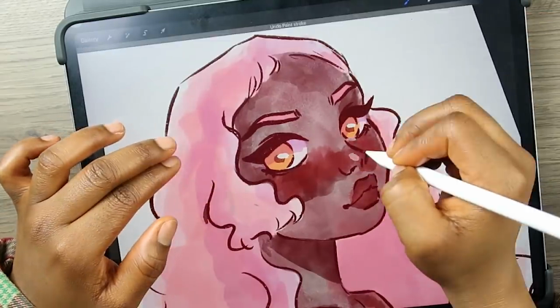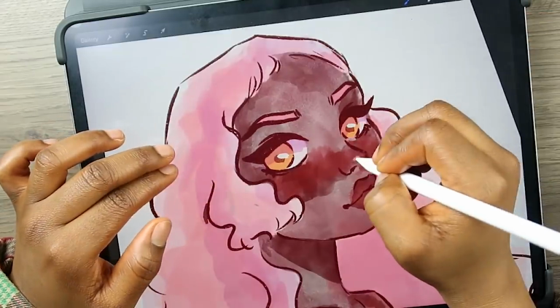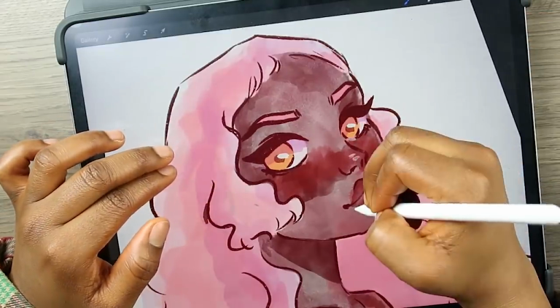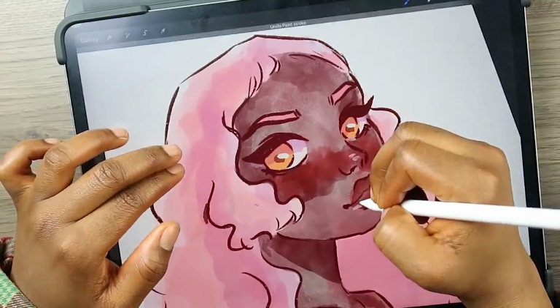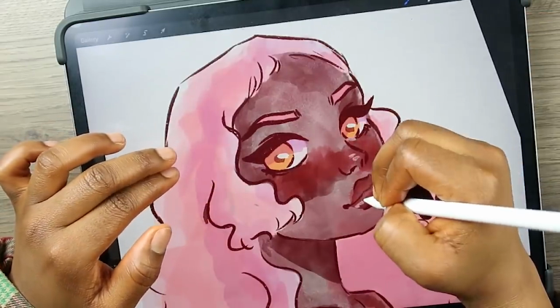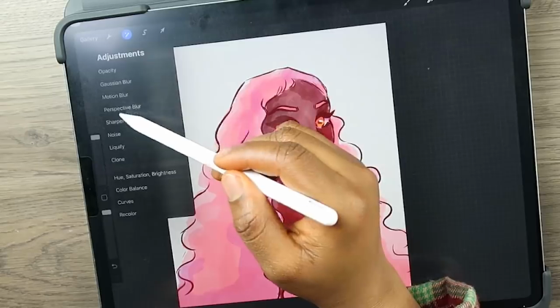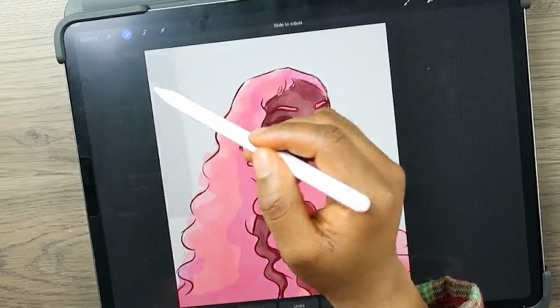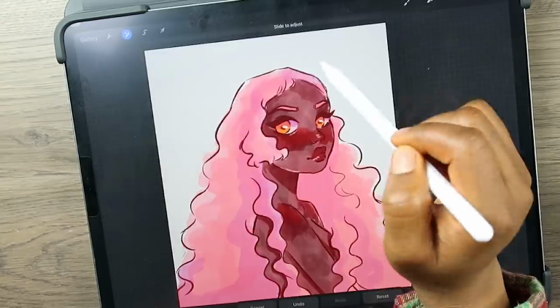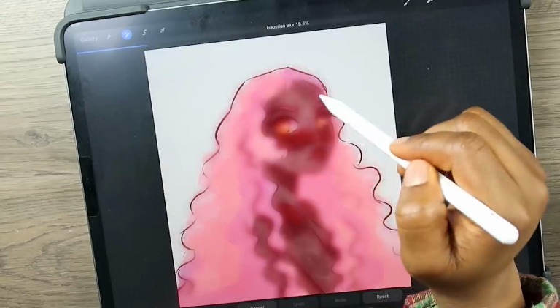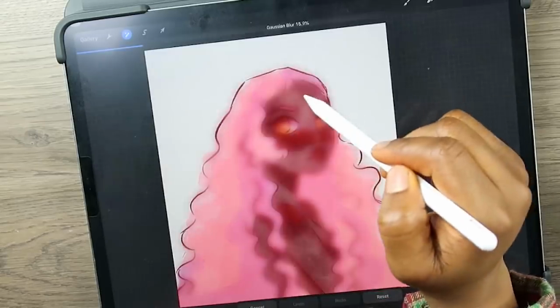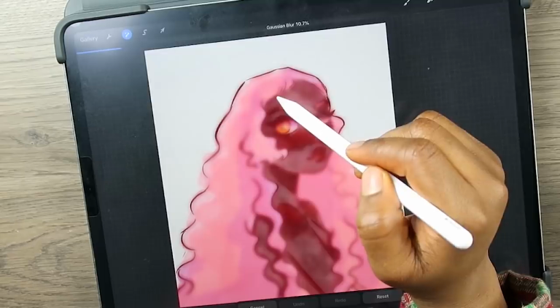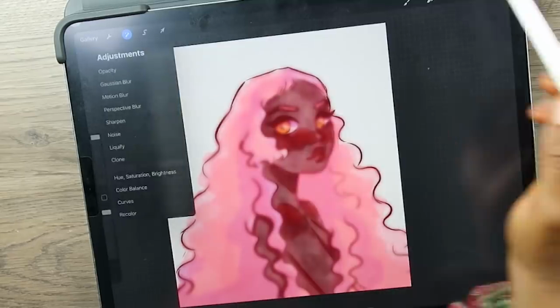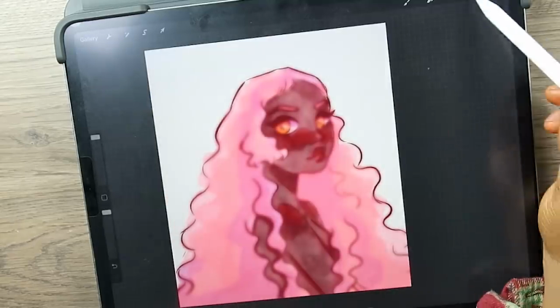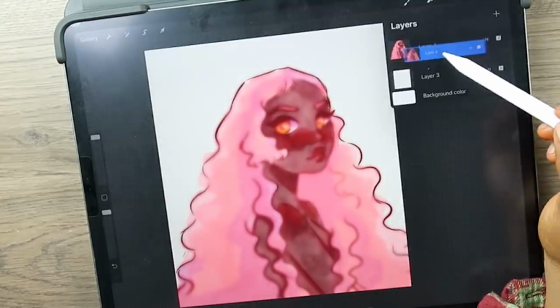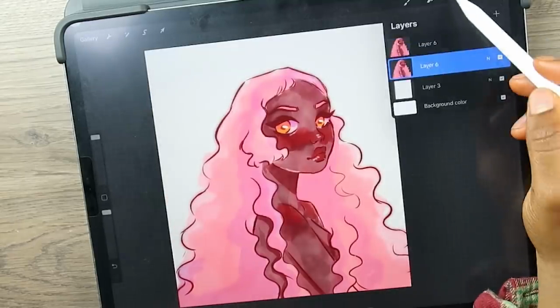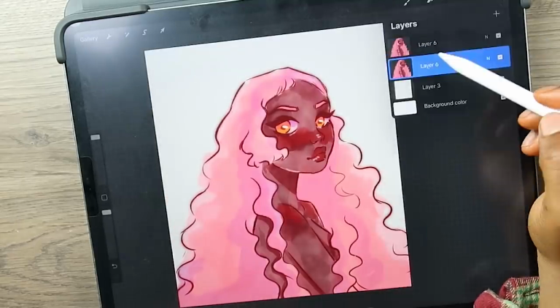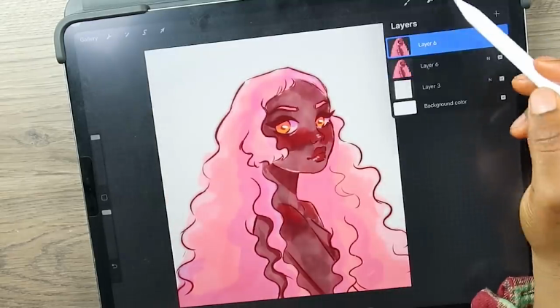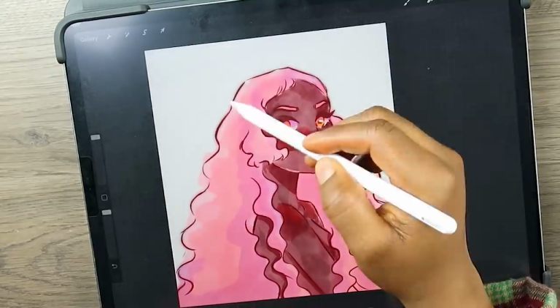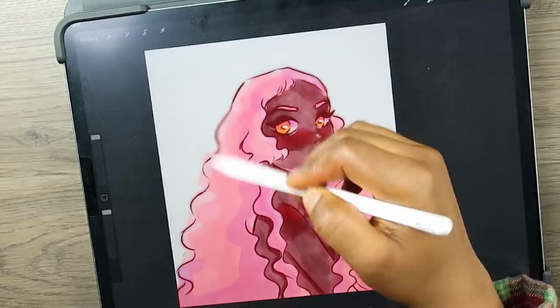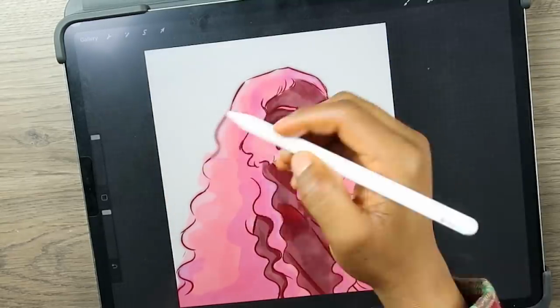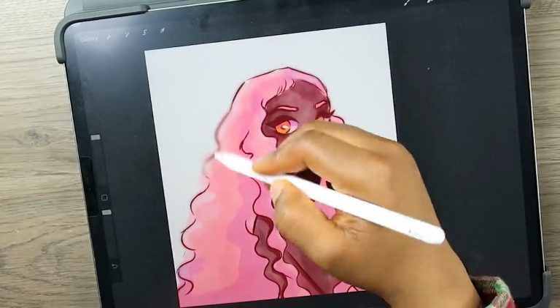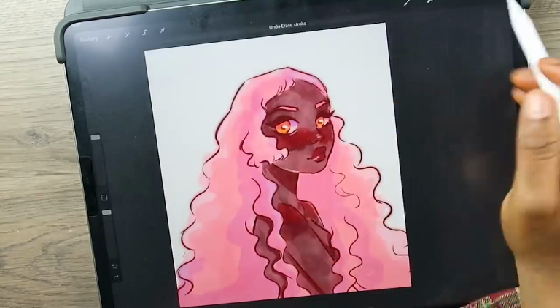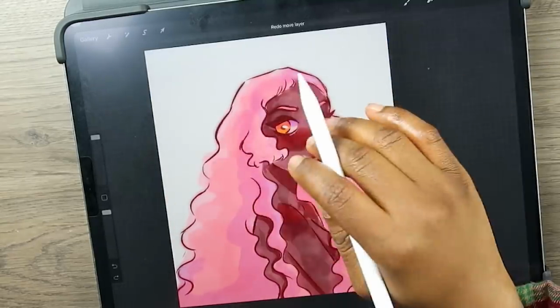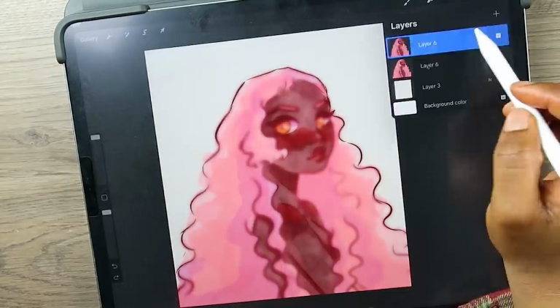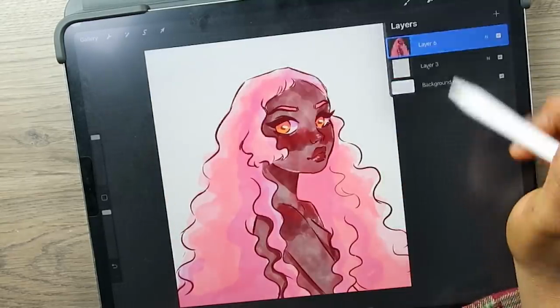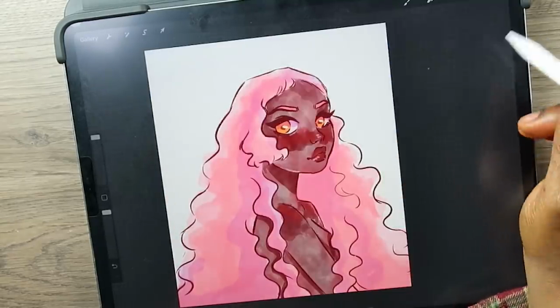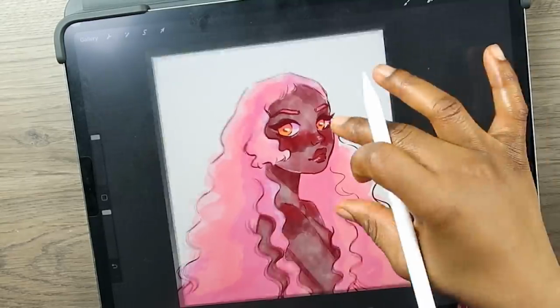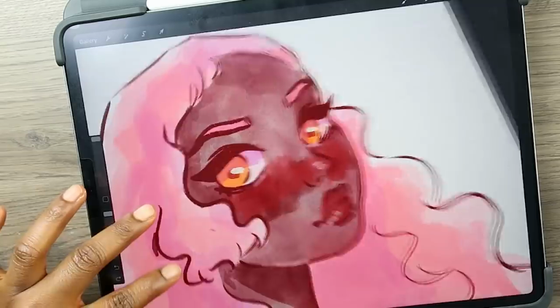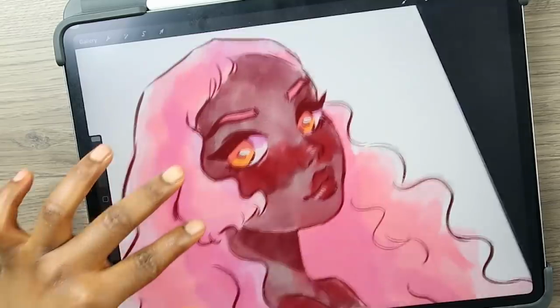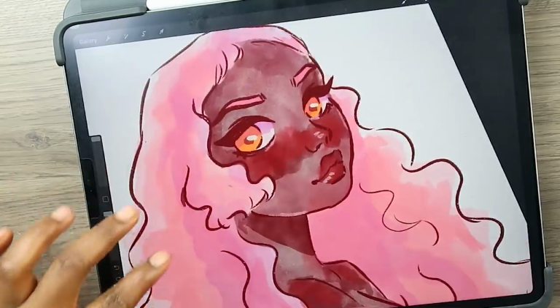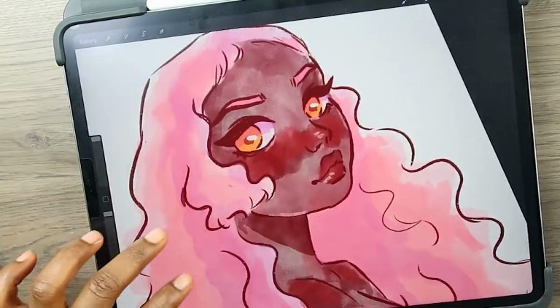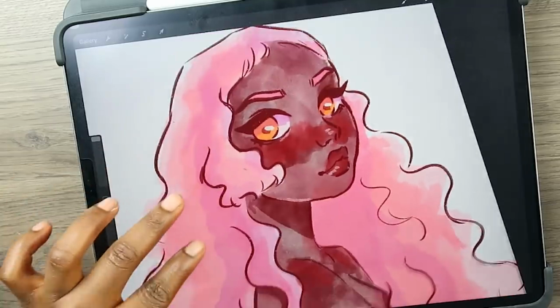Alright, so here I'm adding in the final details on this little watercolor mess-up piece. Anyways, still cute.